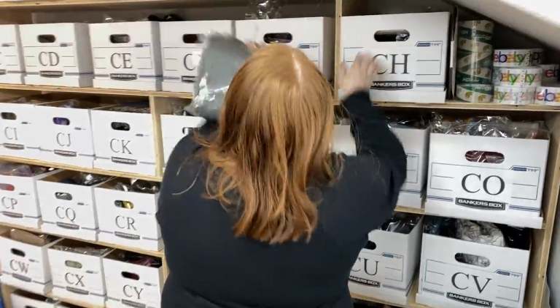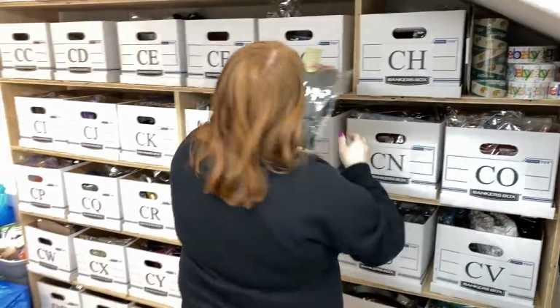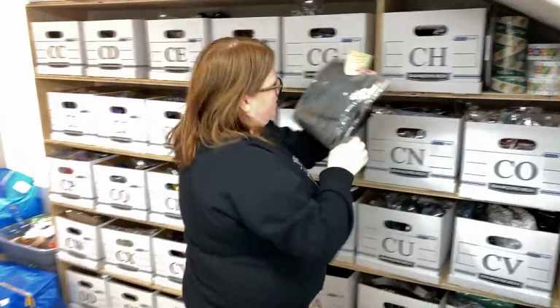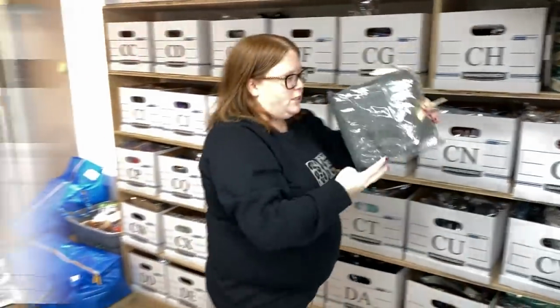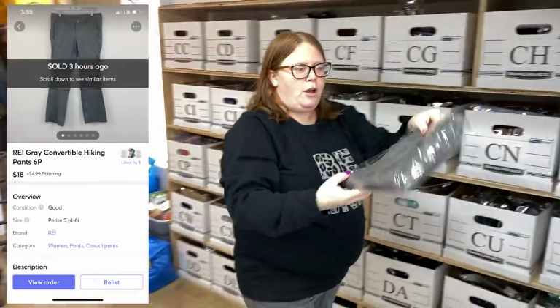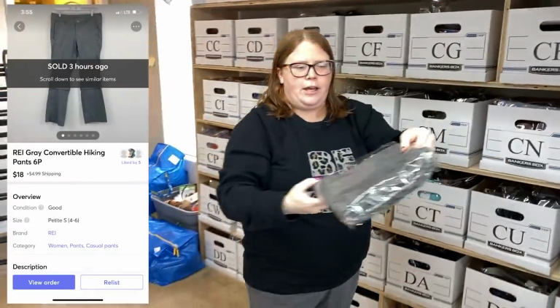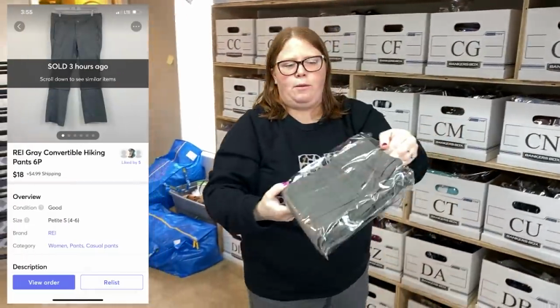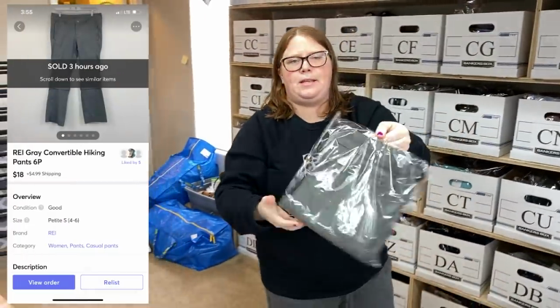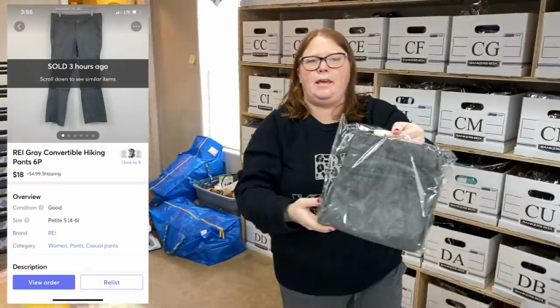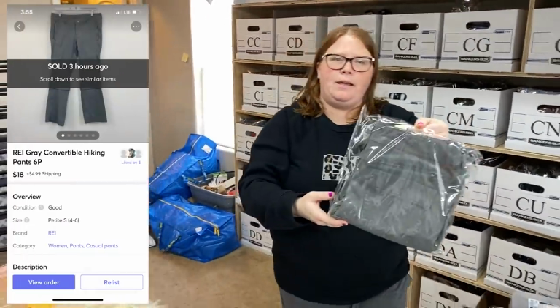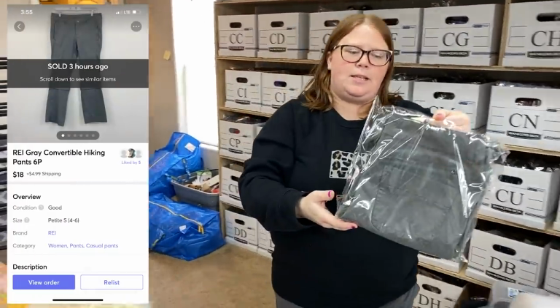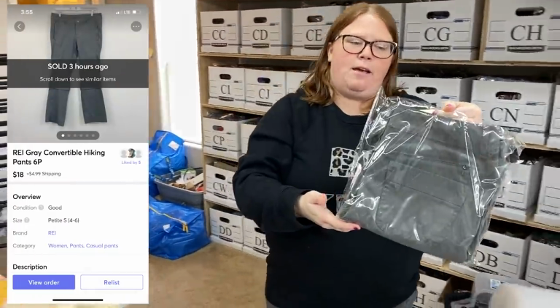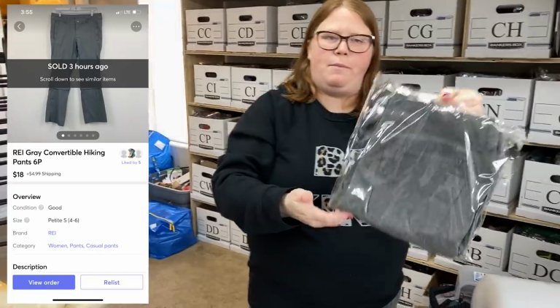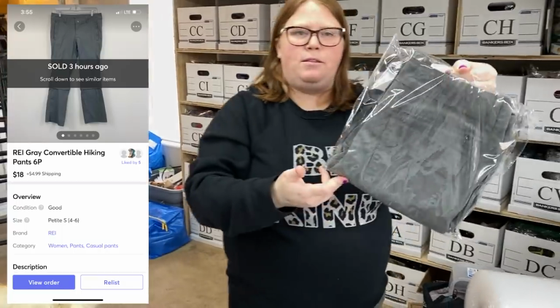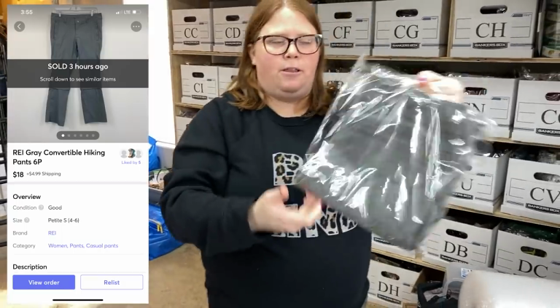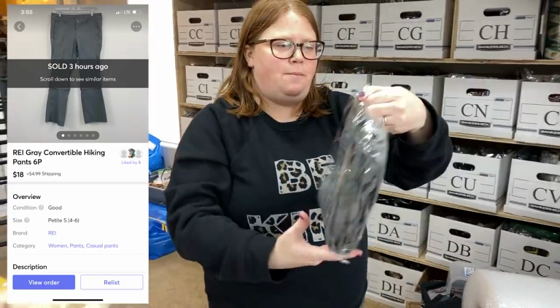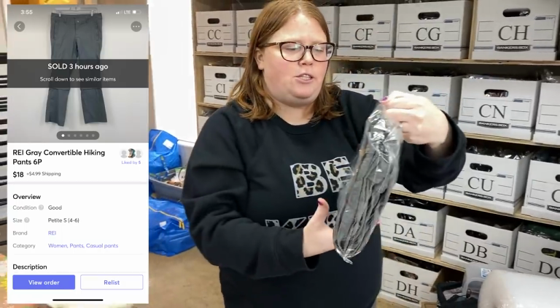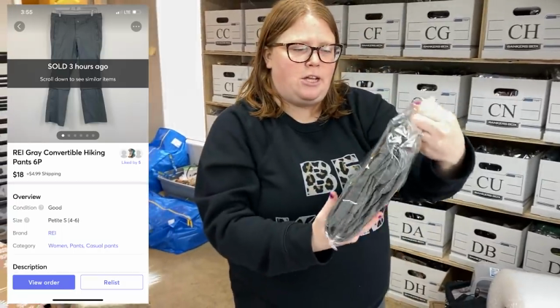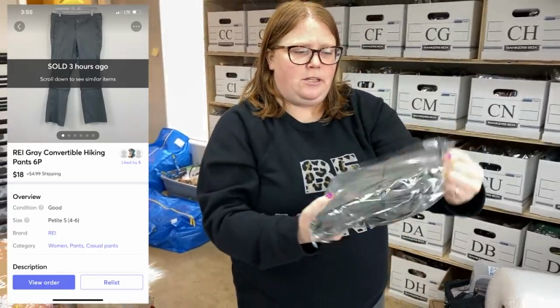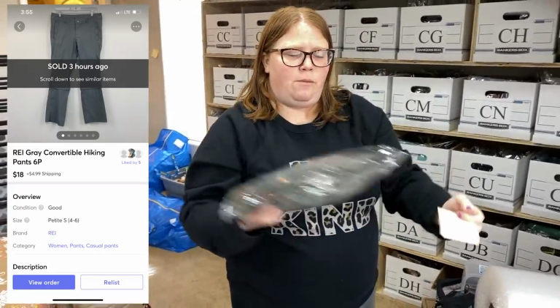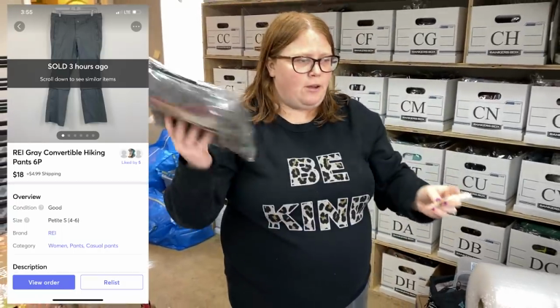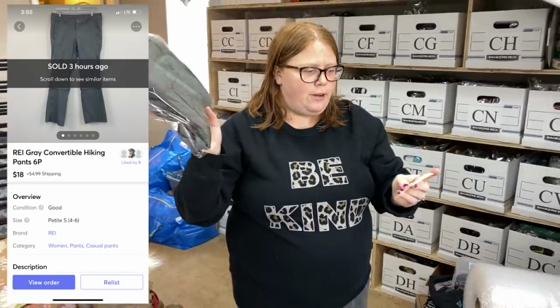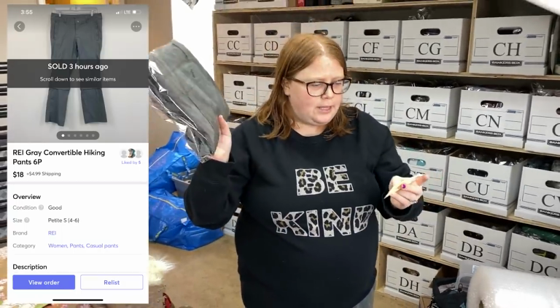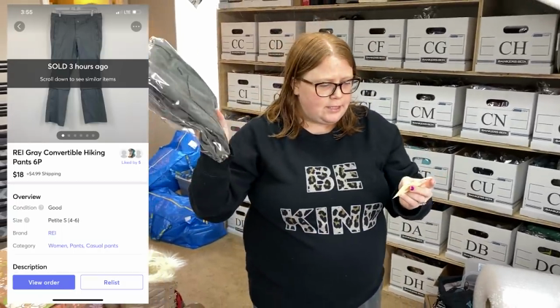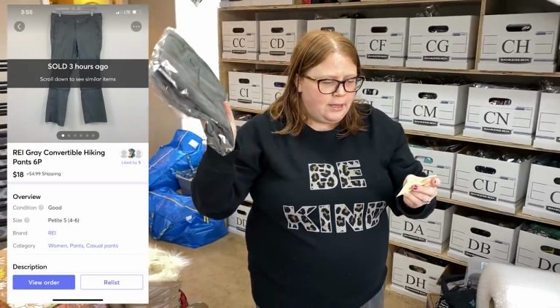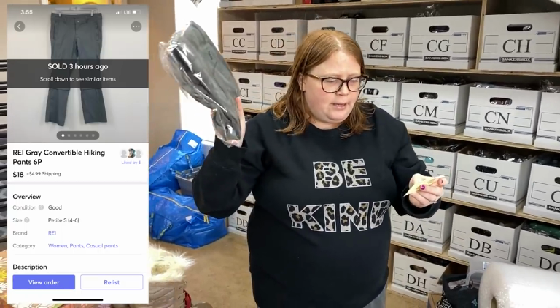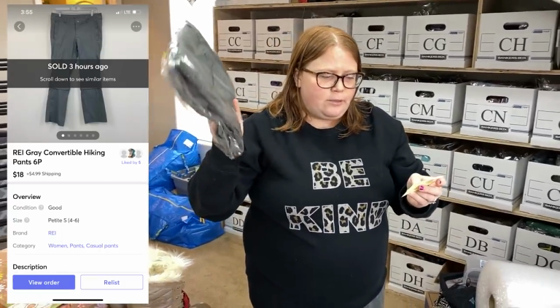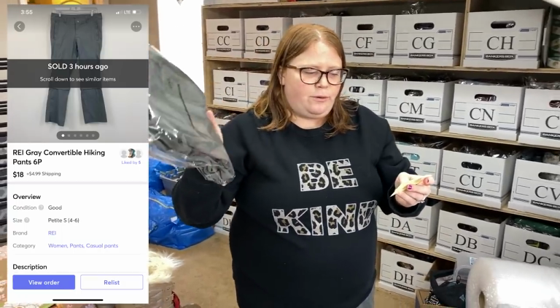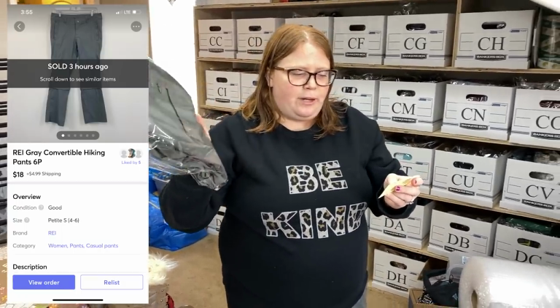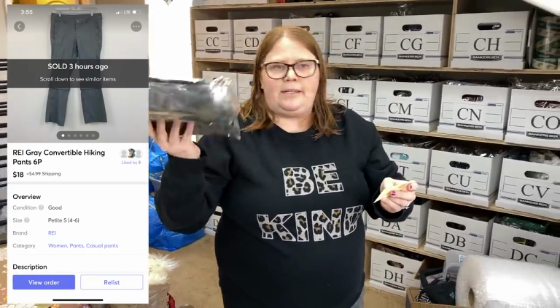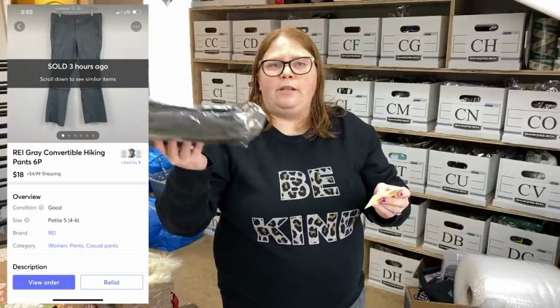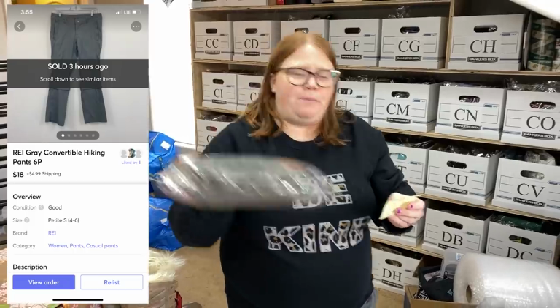These are just some REI women's hiking pants that I got from the bins — part of the stimulus check challenge. About a dollar into these. They sold for $18 plus shipping.